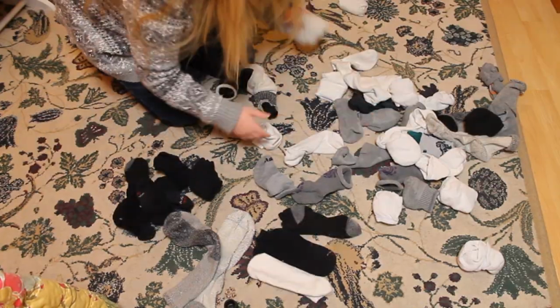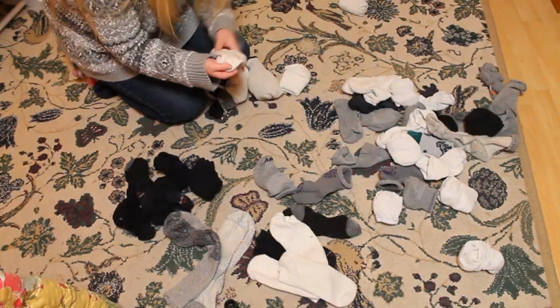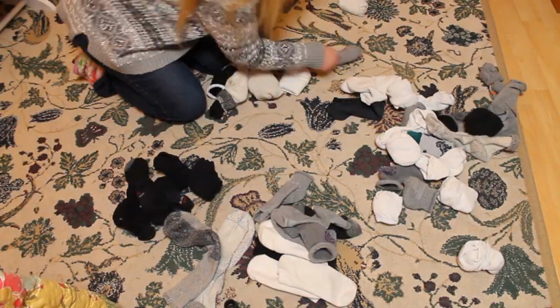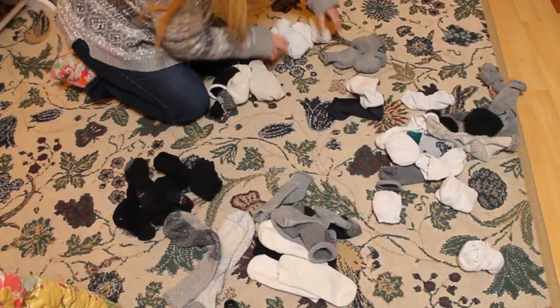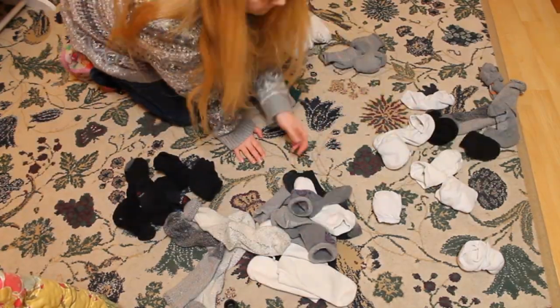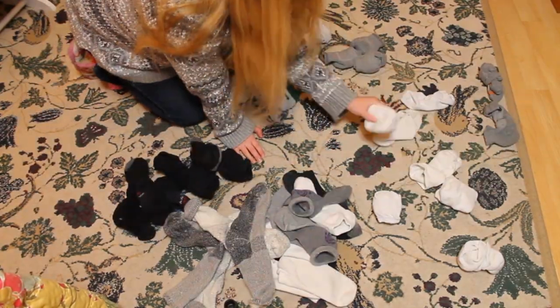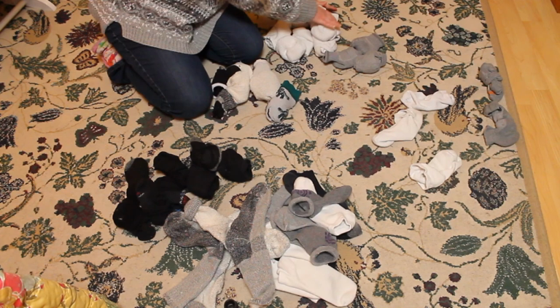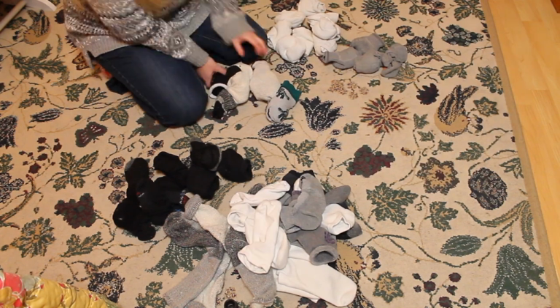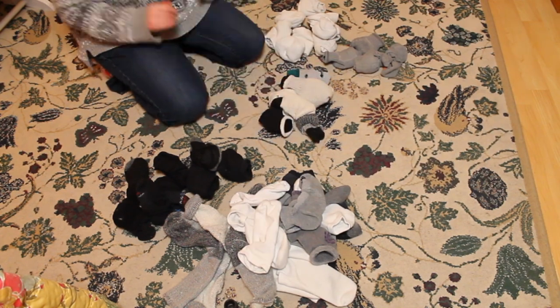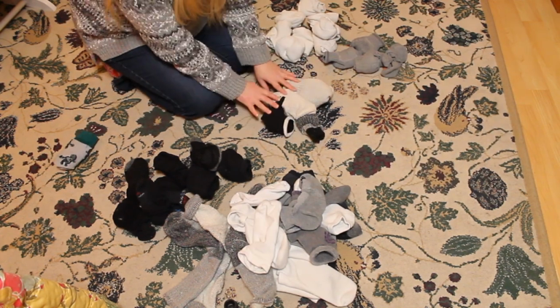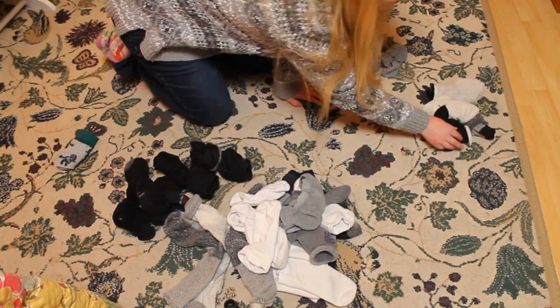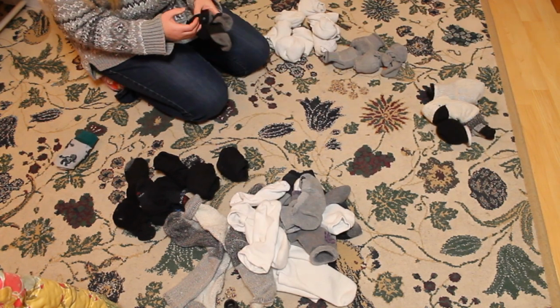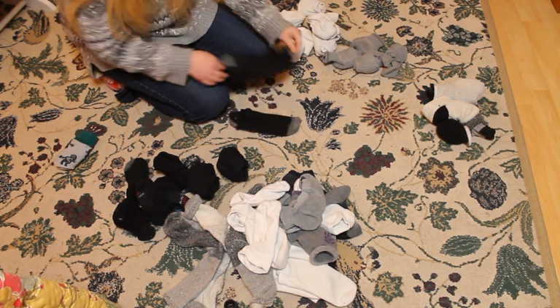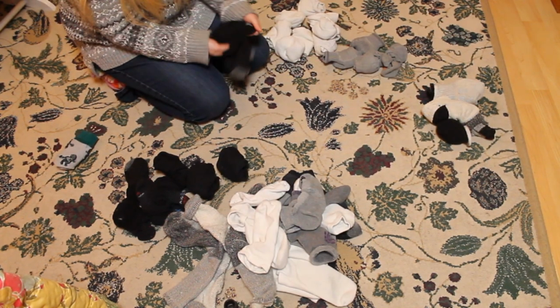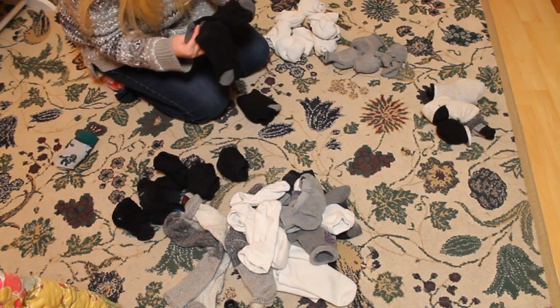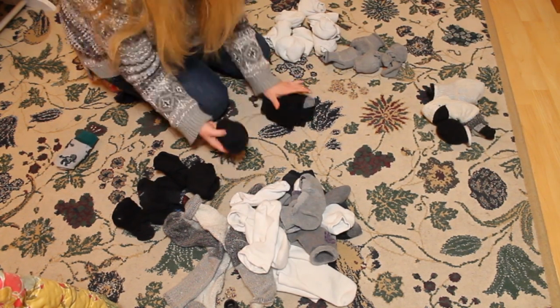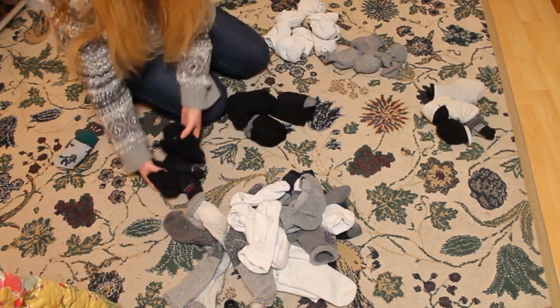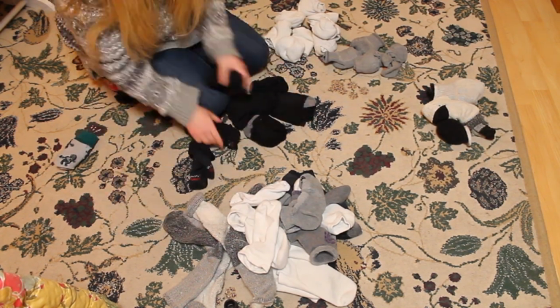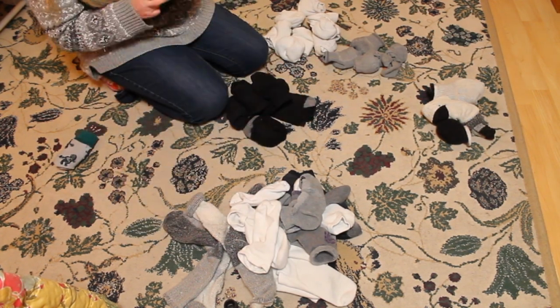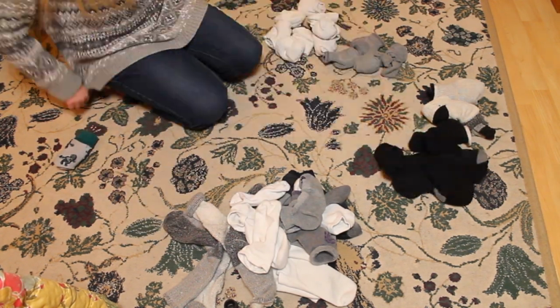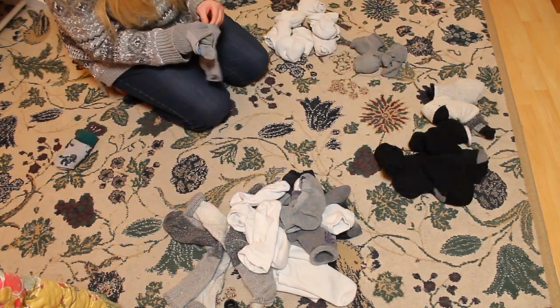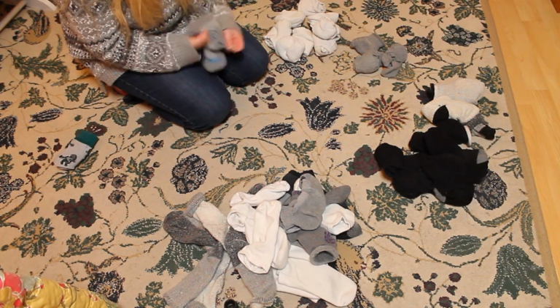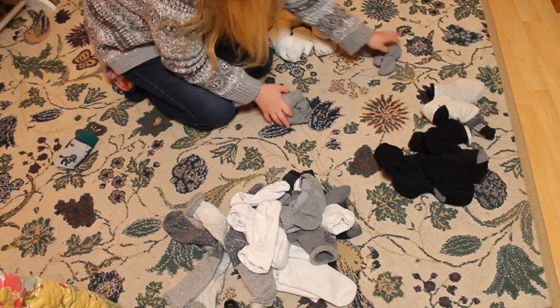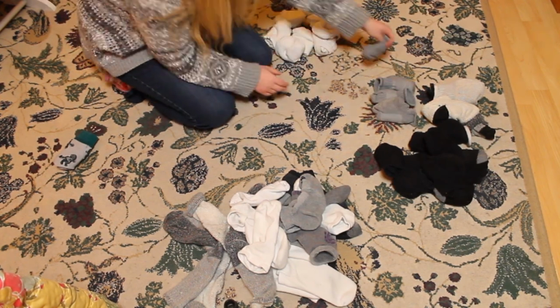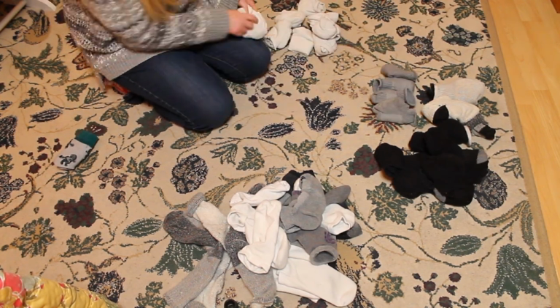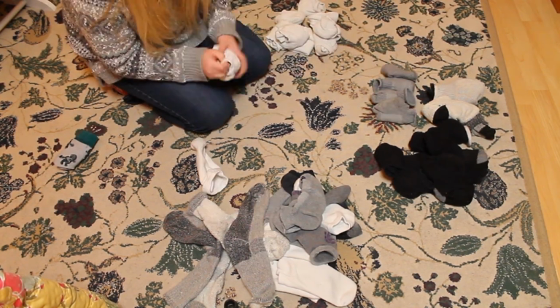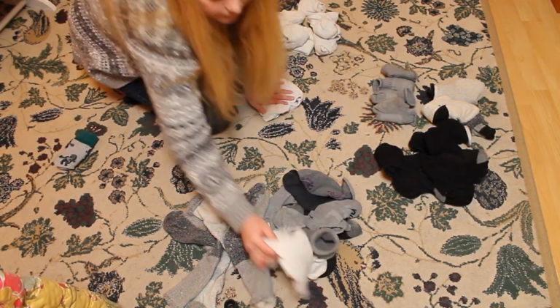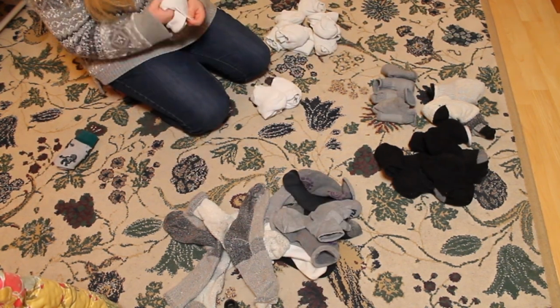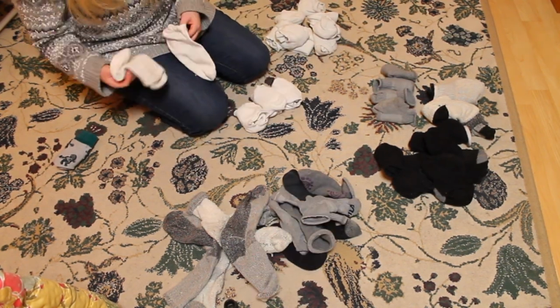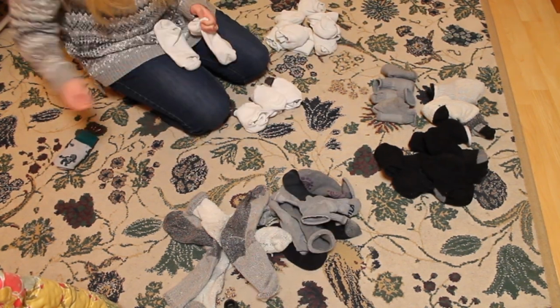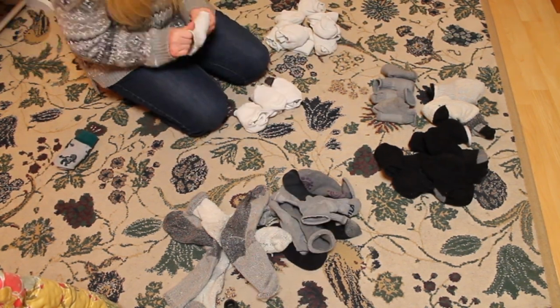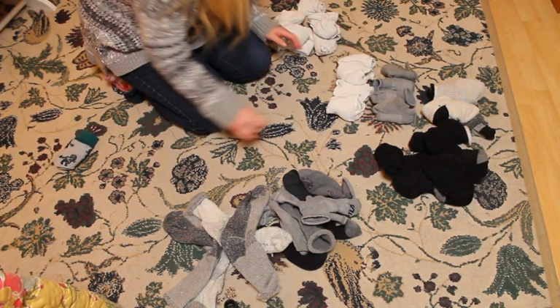We are making piles by color. Jose rarely wears white socks and prefers black and gray, so we are going to get rid of the excess pairs, match up single socks, fold them and put them away nicely.